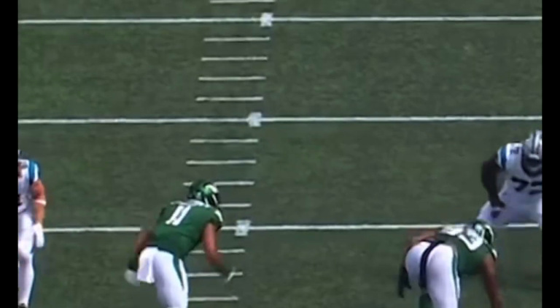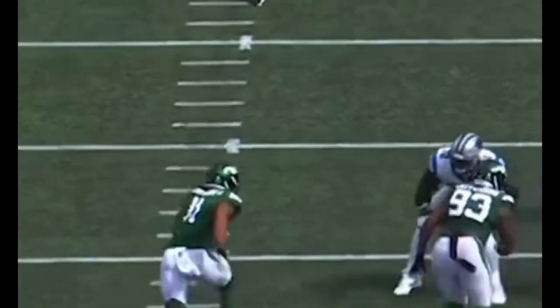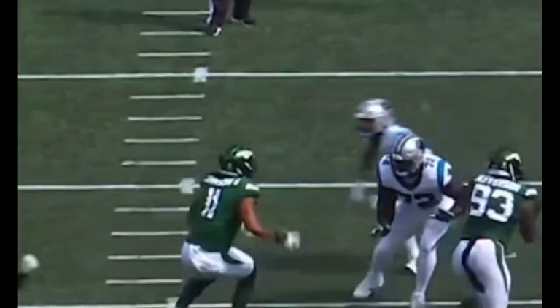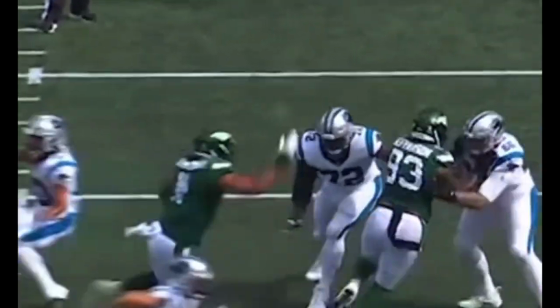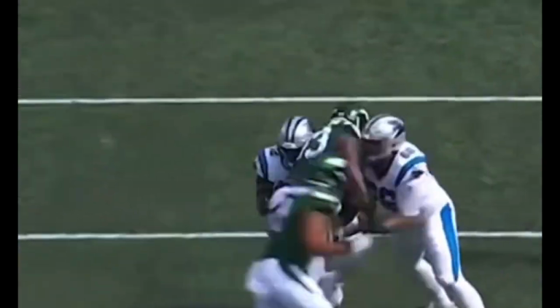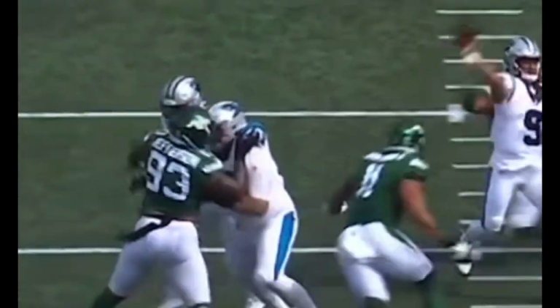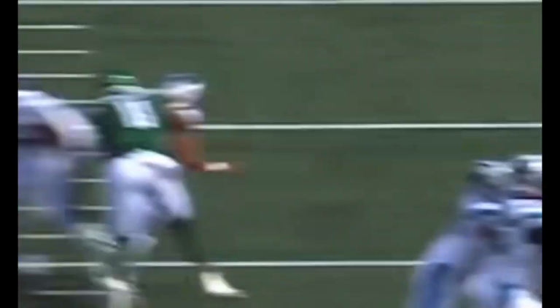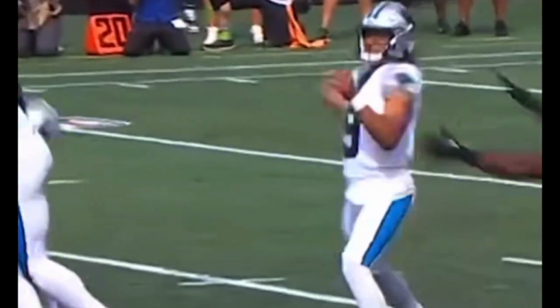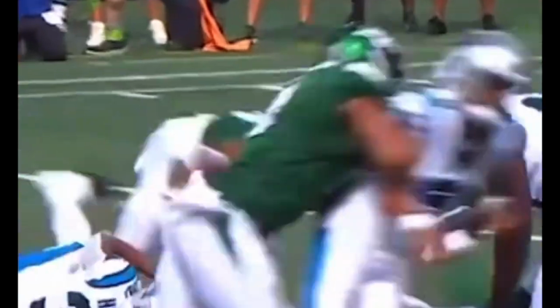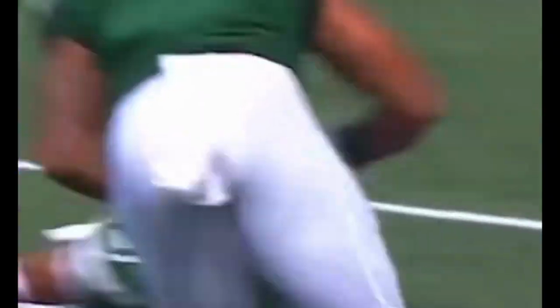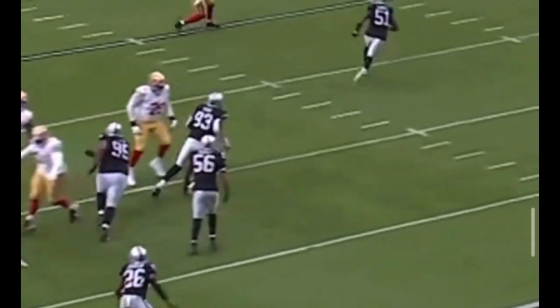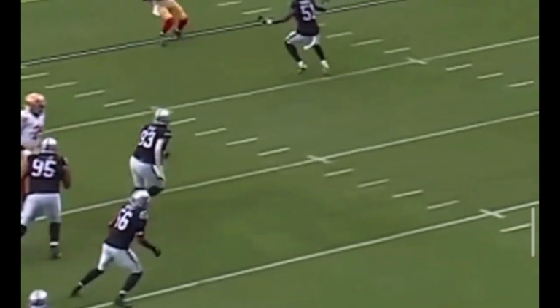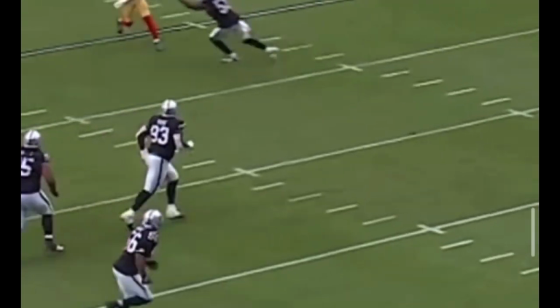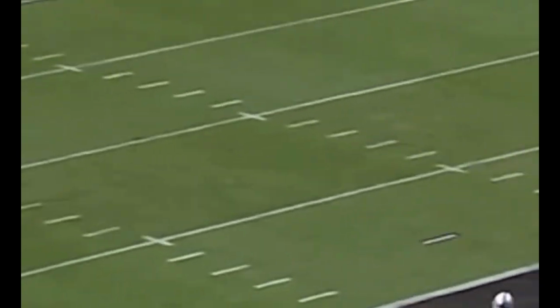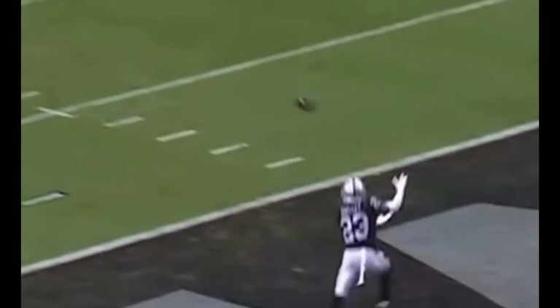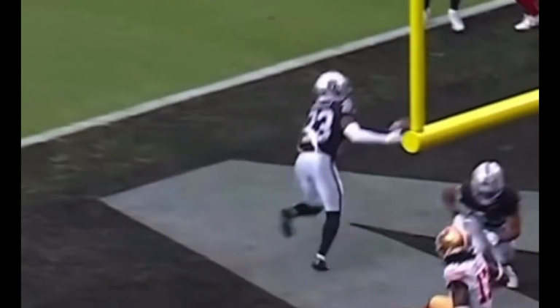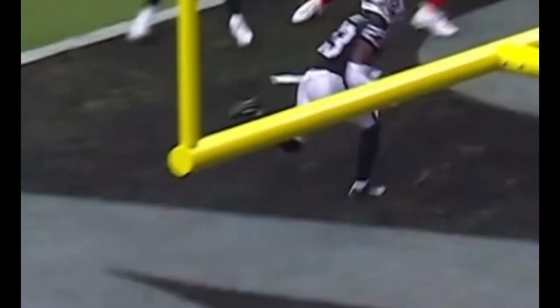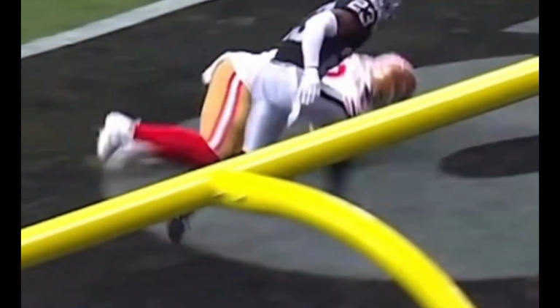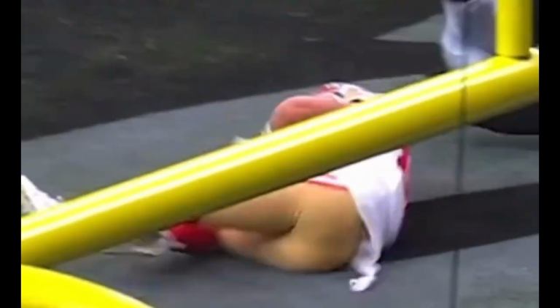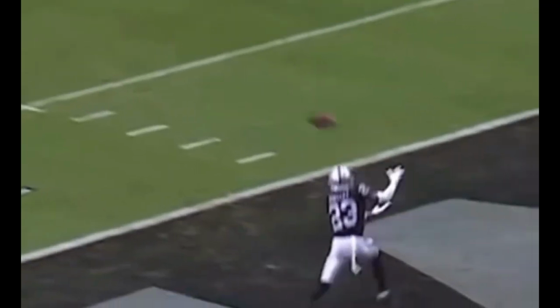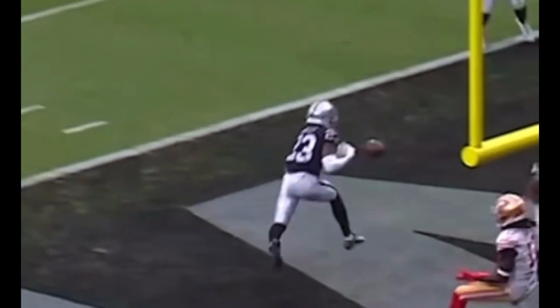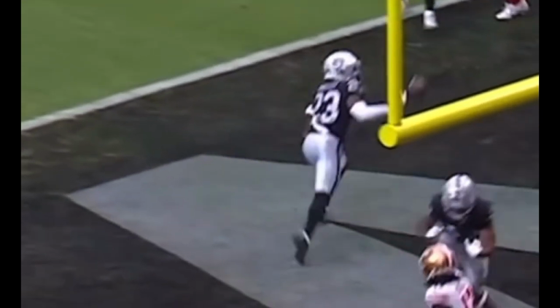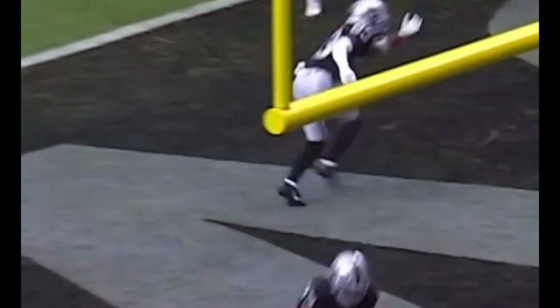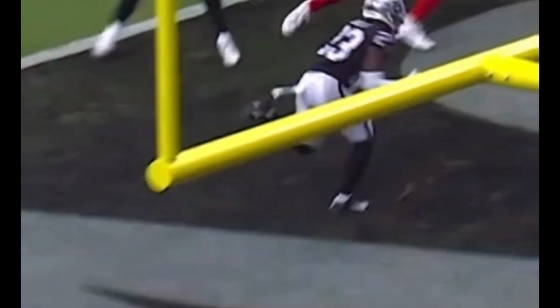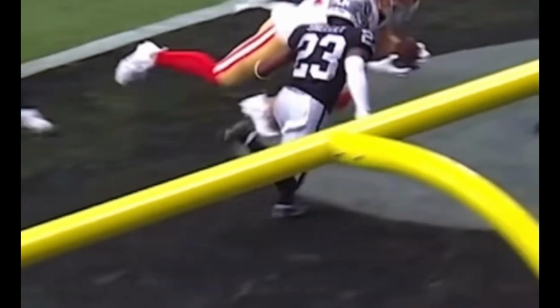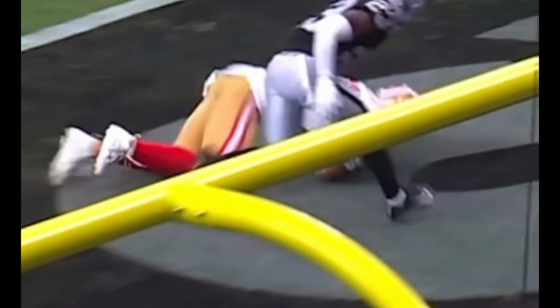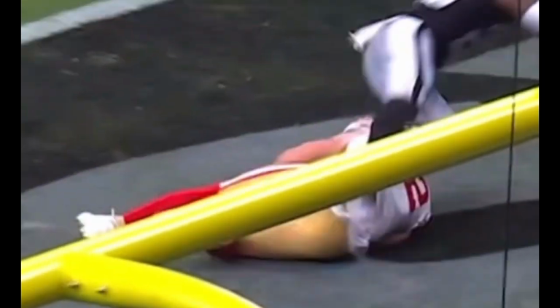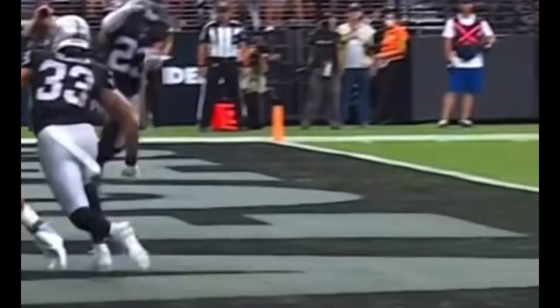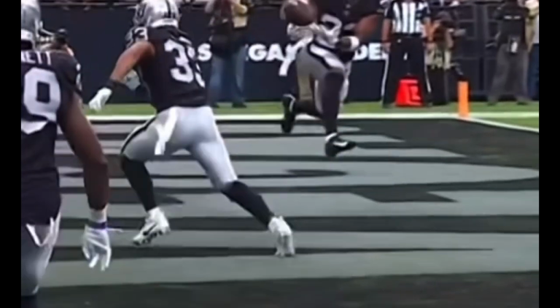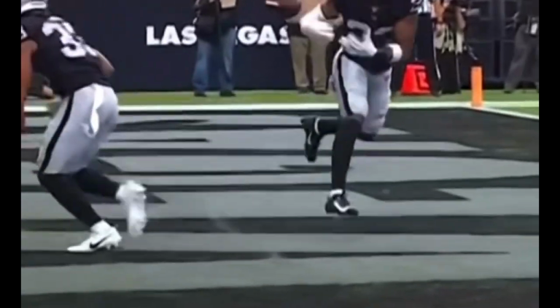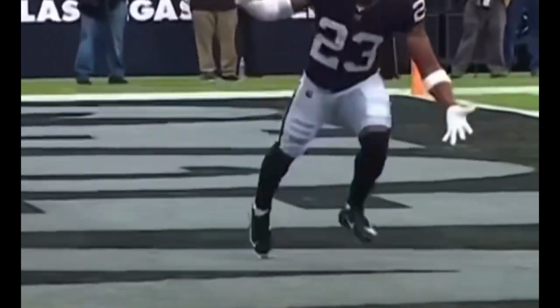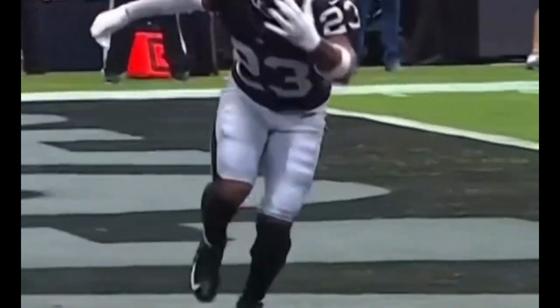Down he goes inside the 20. They need to show themselves. It's third and six for Bryce. And he throws to Chart. Pressure, and he fights over the middle. Oh, this interception is getting the touchdown. Oh, my goodness. Duke Shelley had the interception in the end zone.